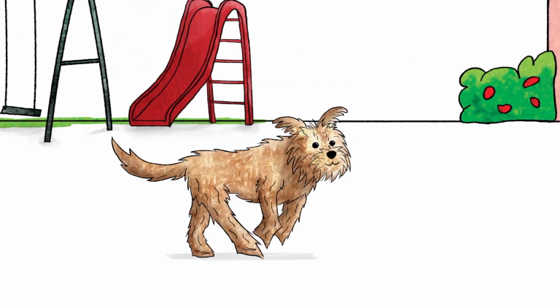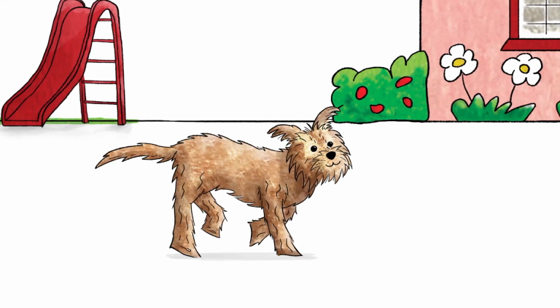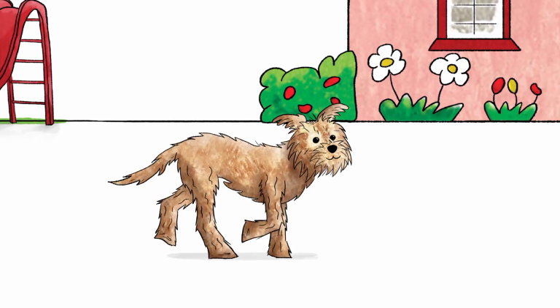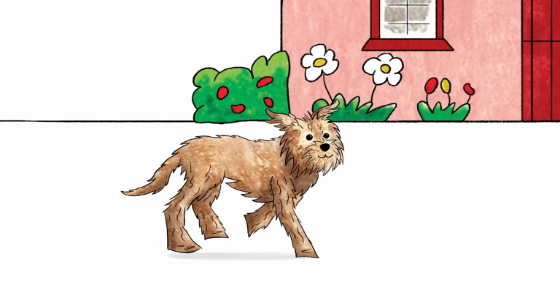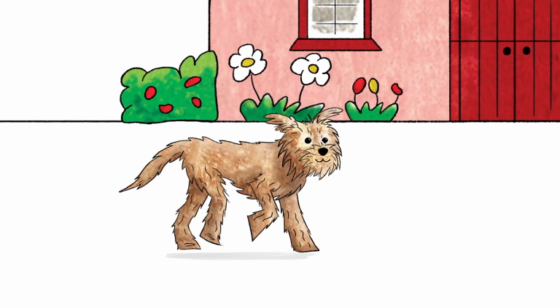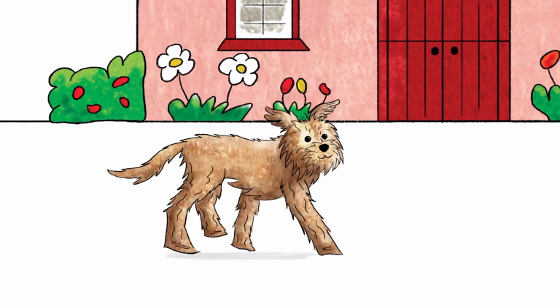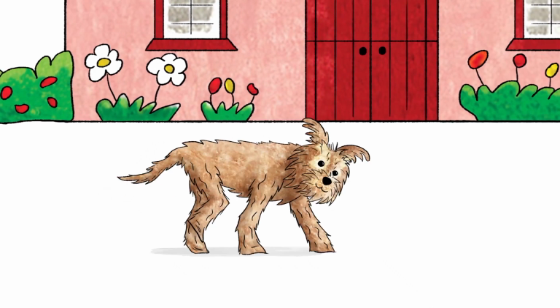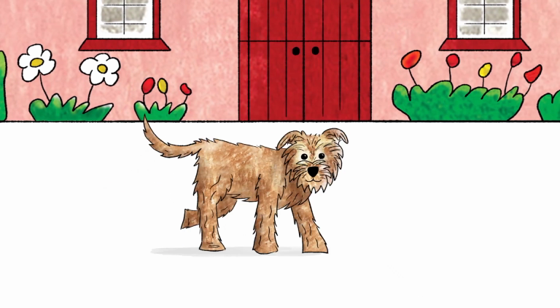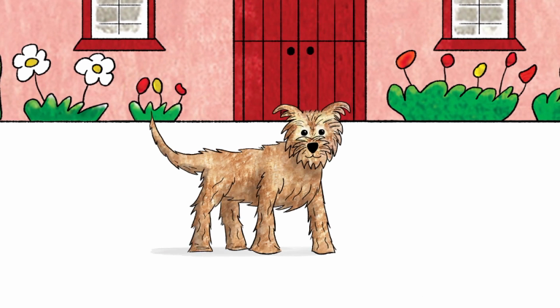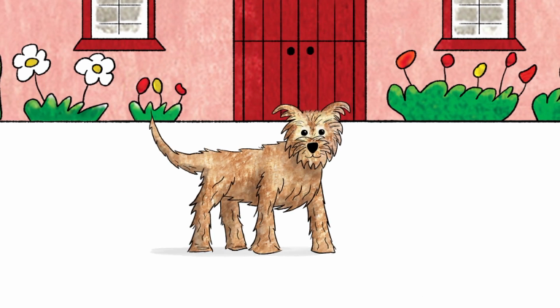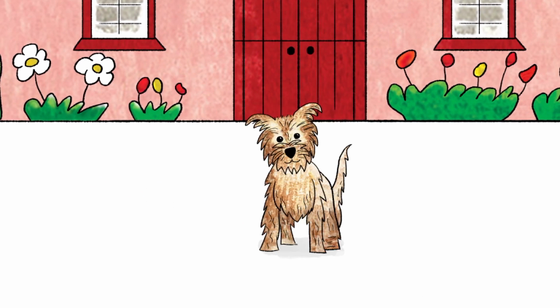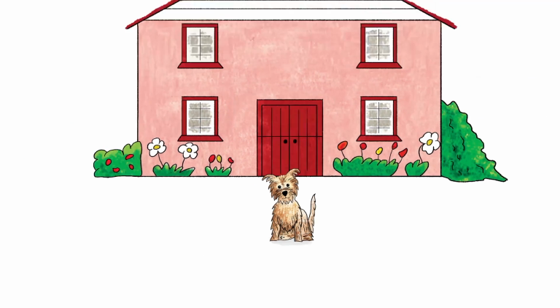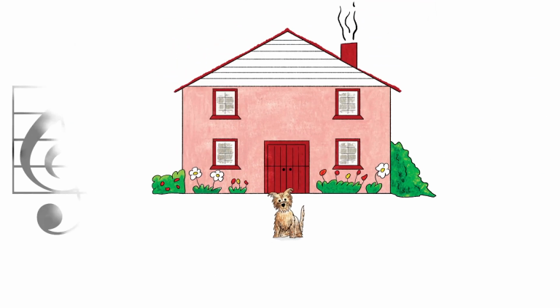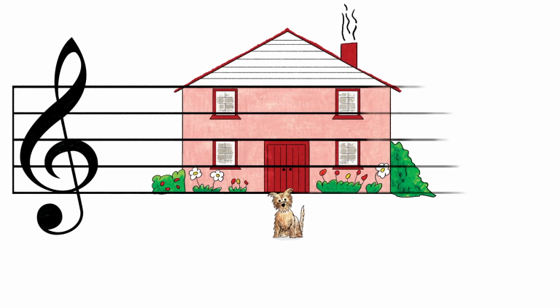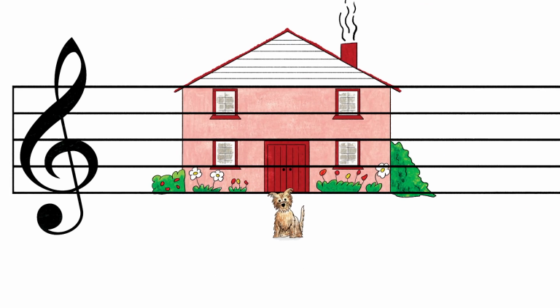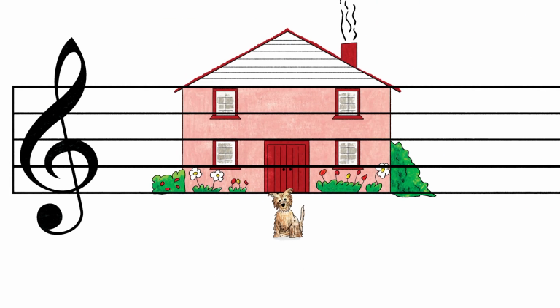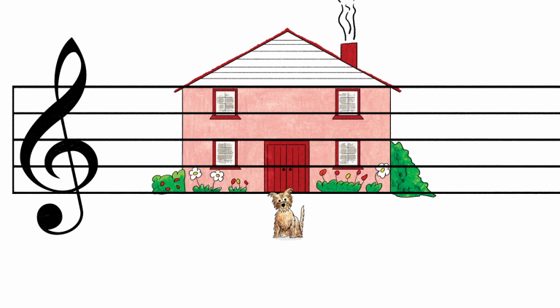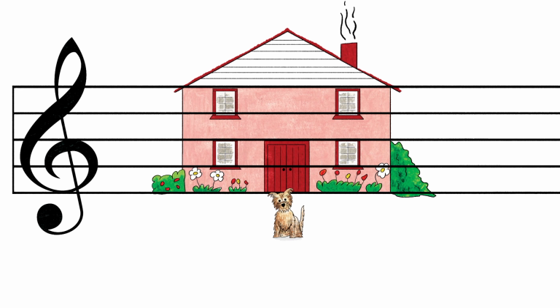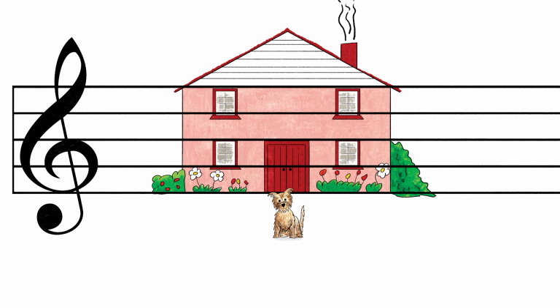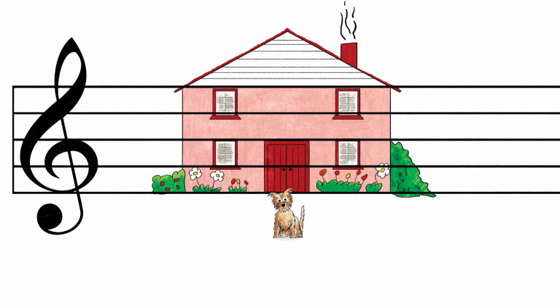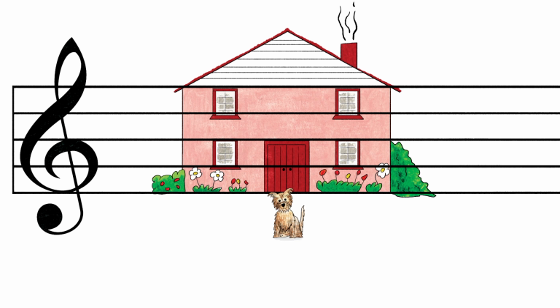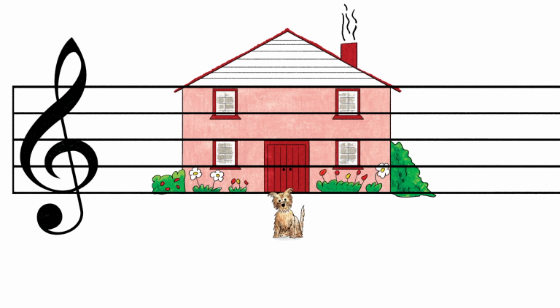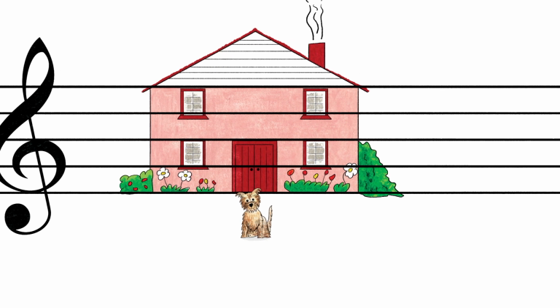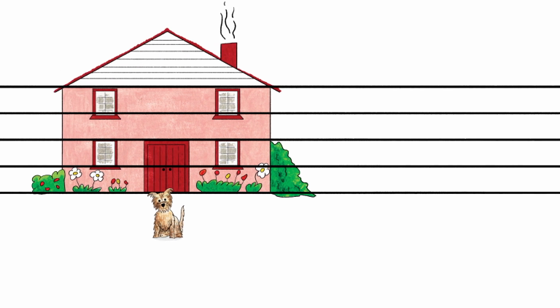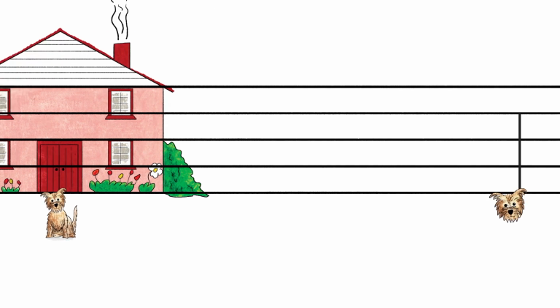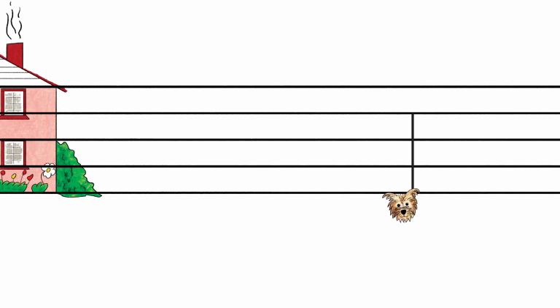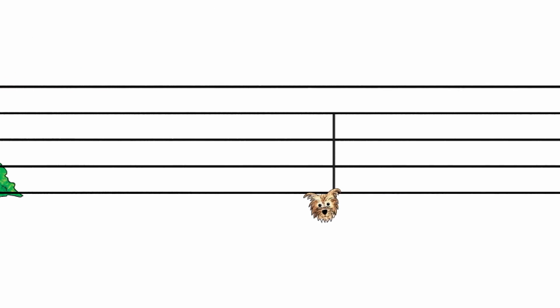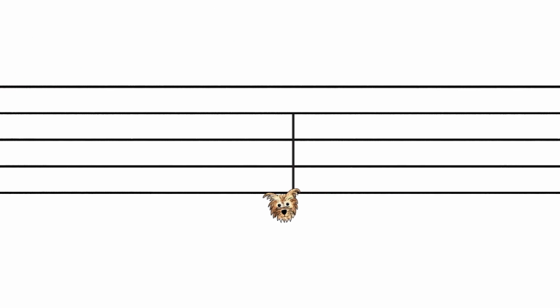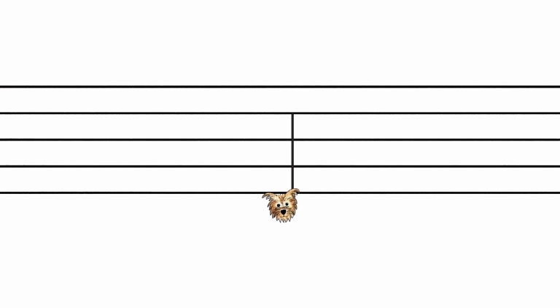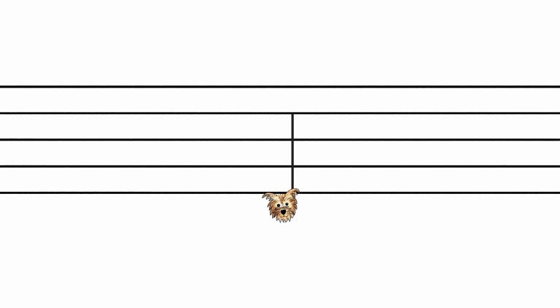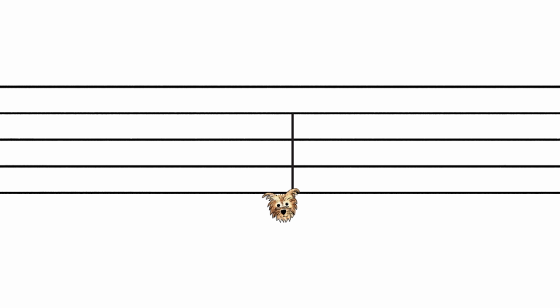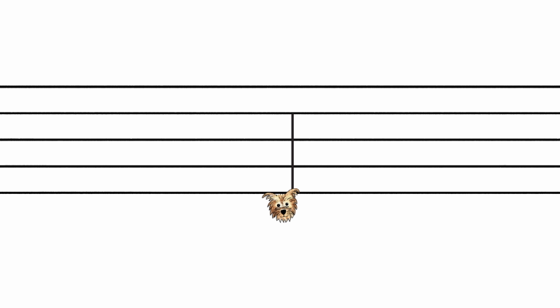Stories will also teach the notes on the music stave. This house is on Treble Stave Street, and Dog D waits below the bottom line, hoping someone will let him in. This is the Dog D note, waiting below the bottom line.